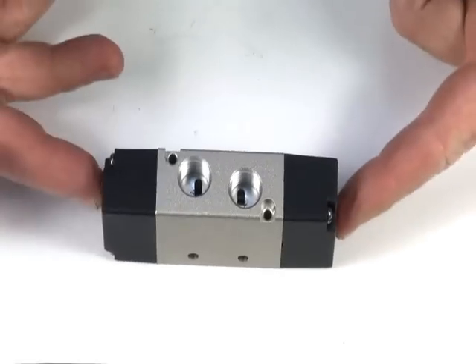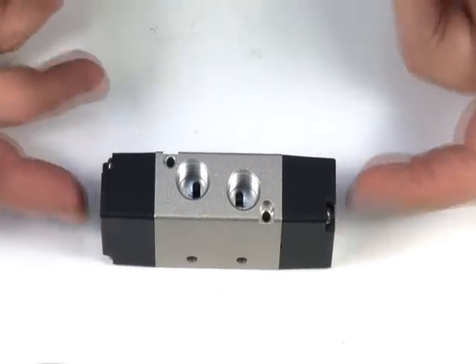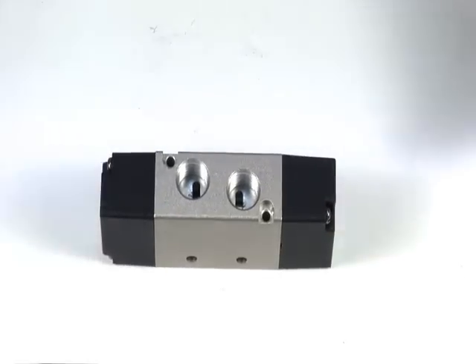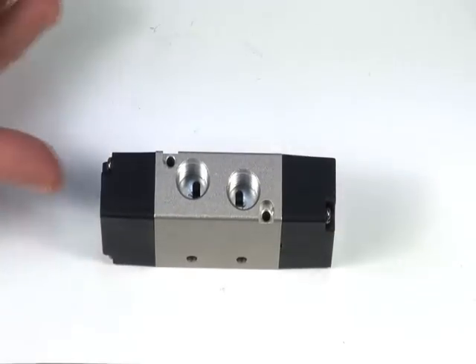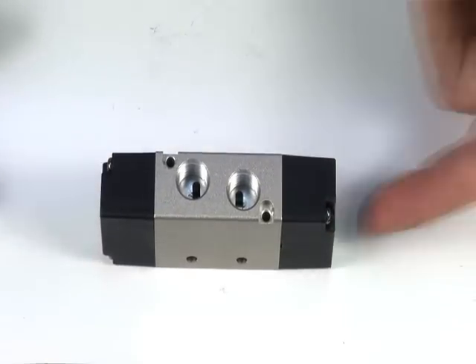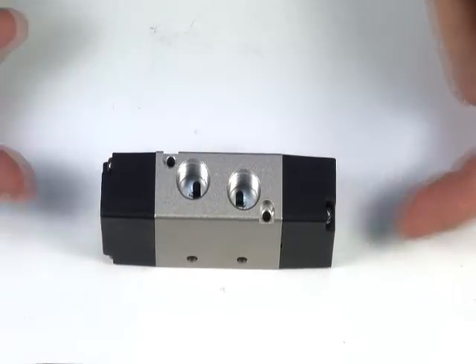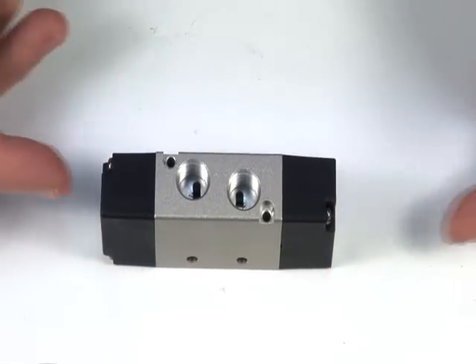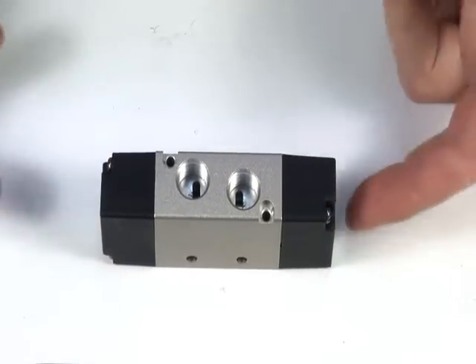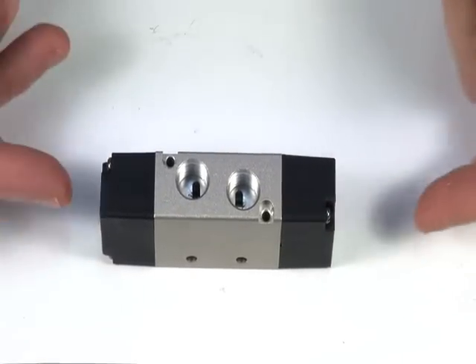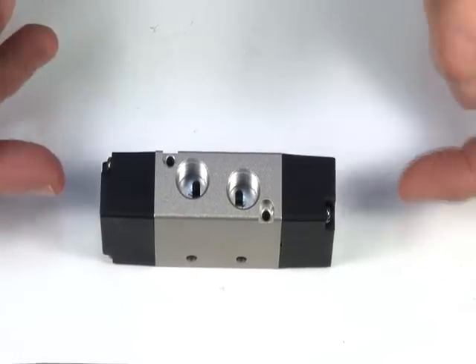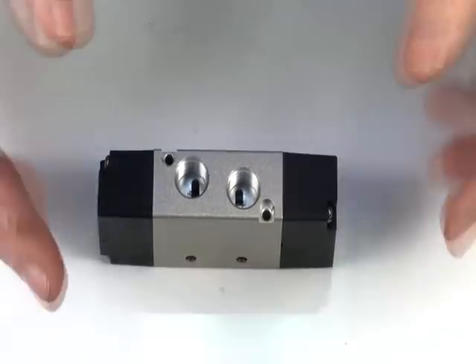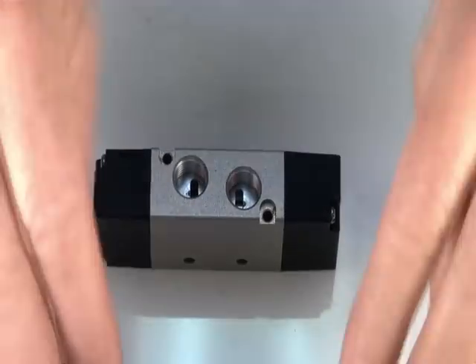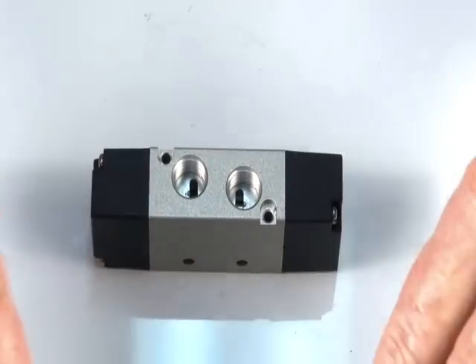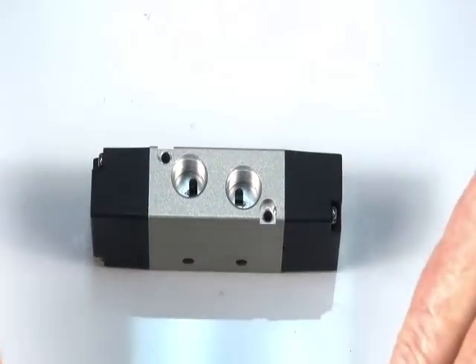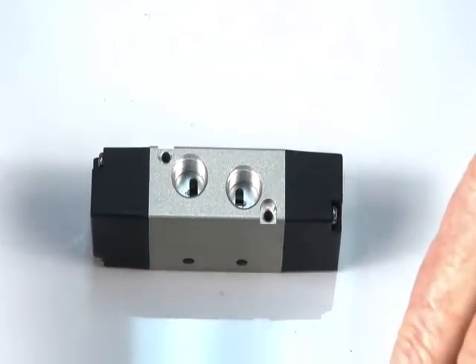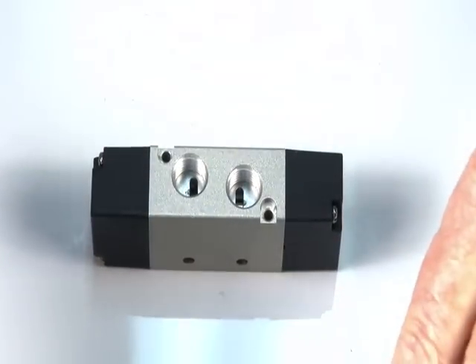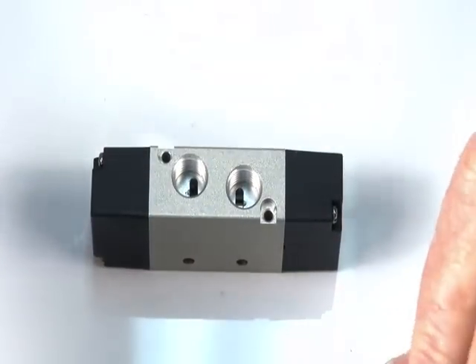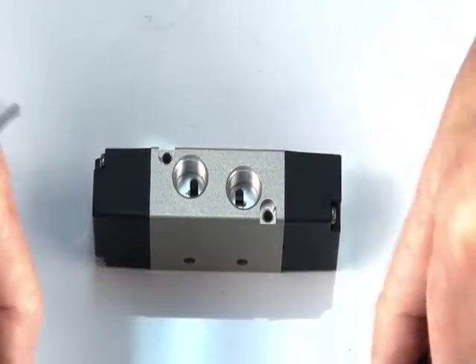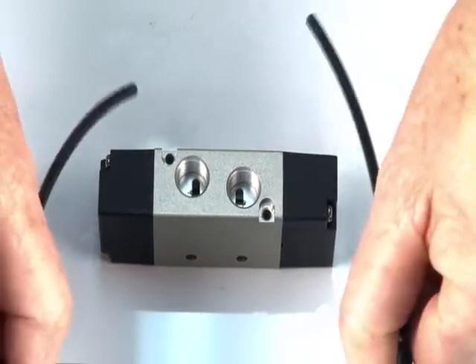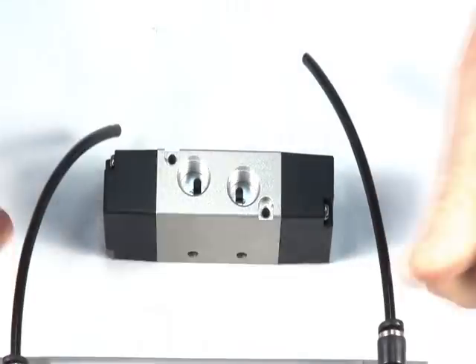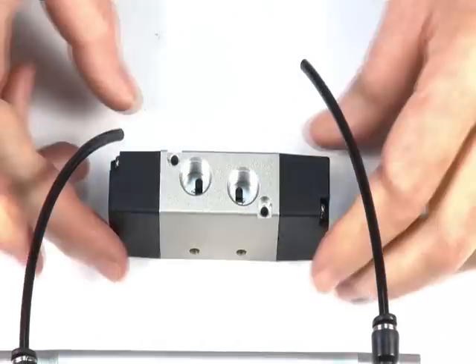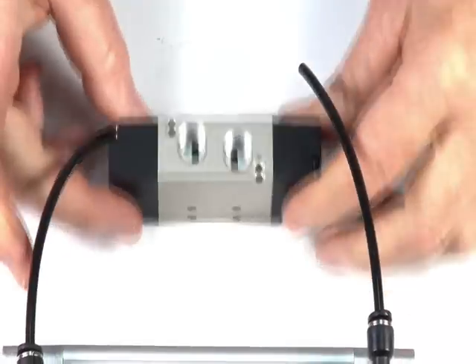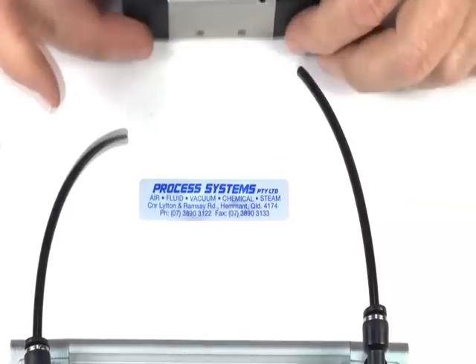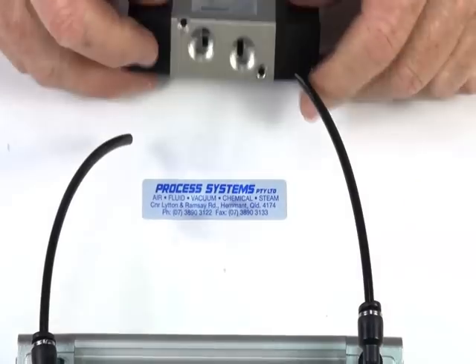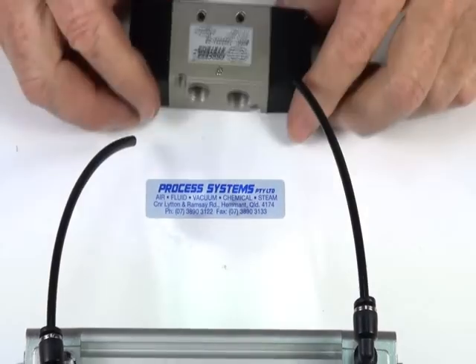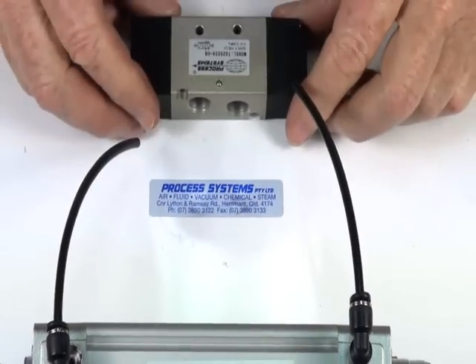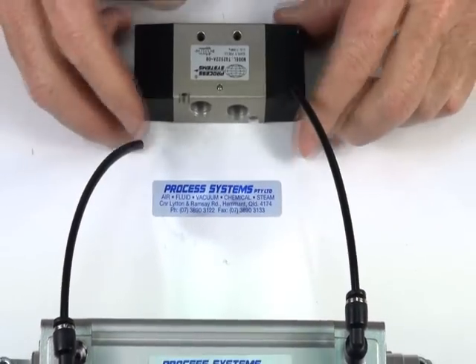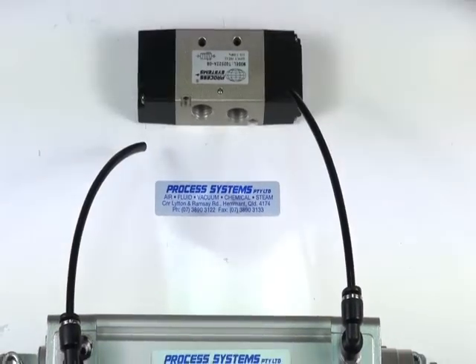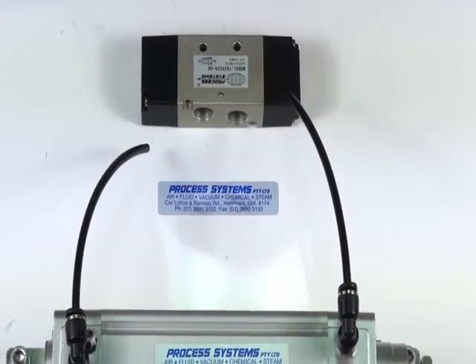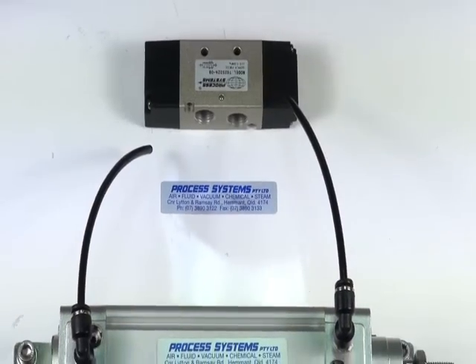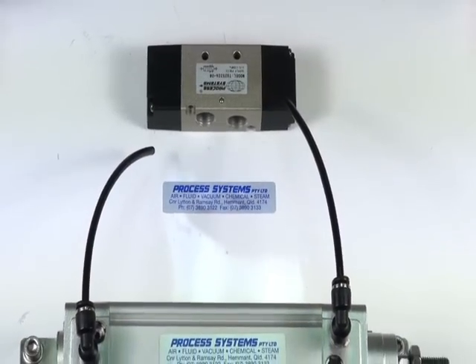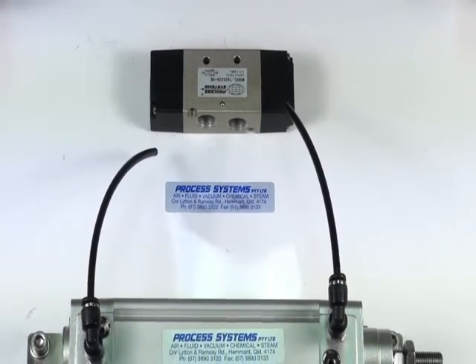The valve is operated from both directions and in this case it'll operate a double acting ram like this. We'll demonstrate that.